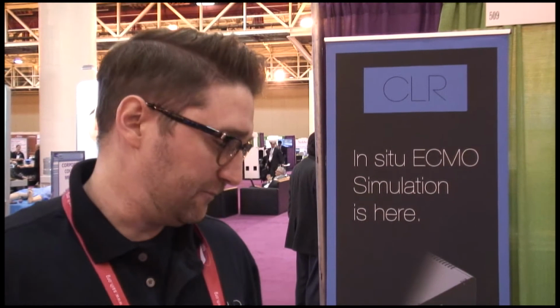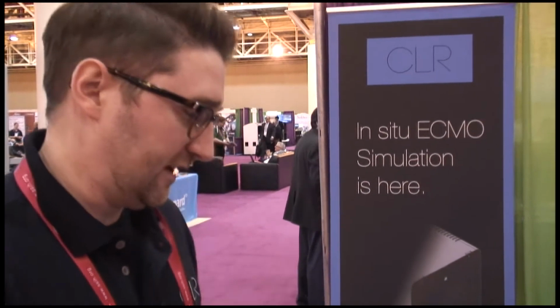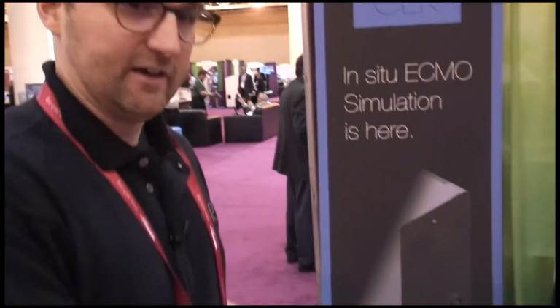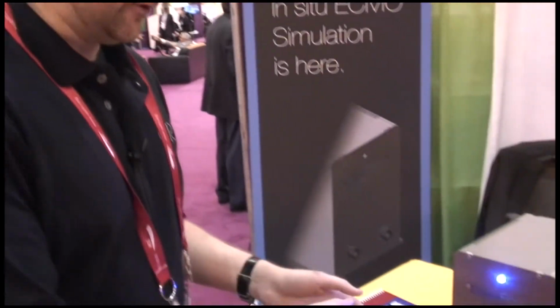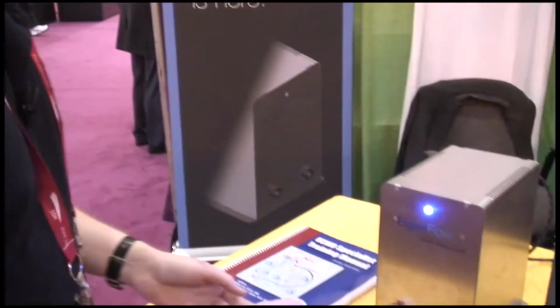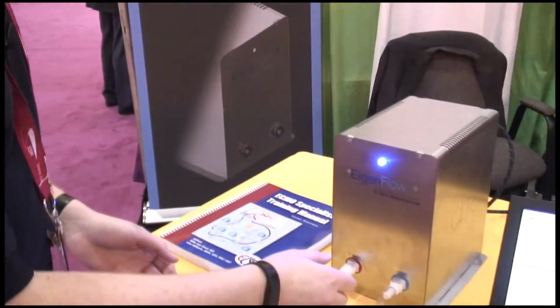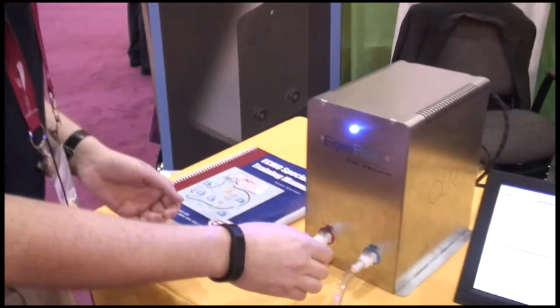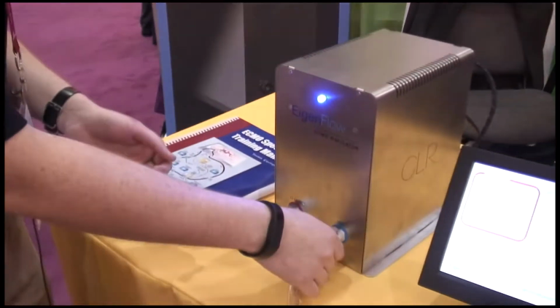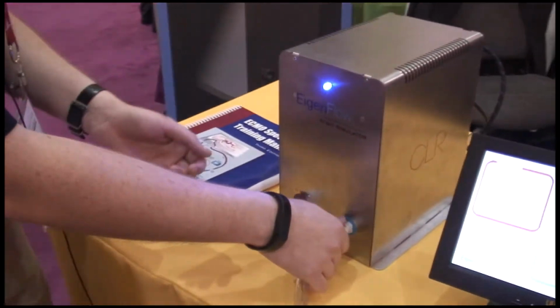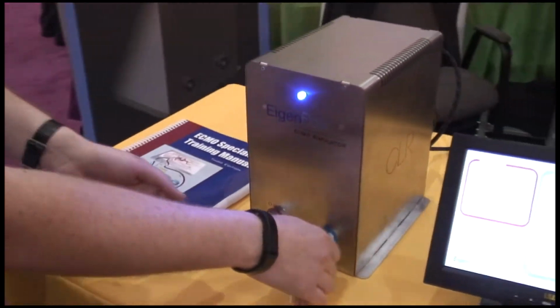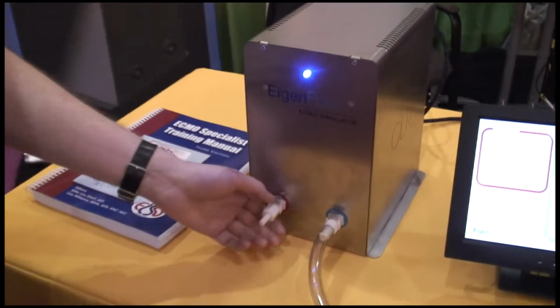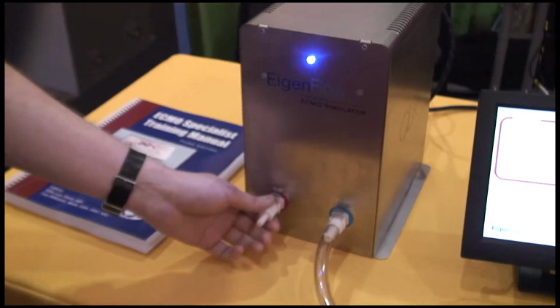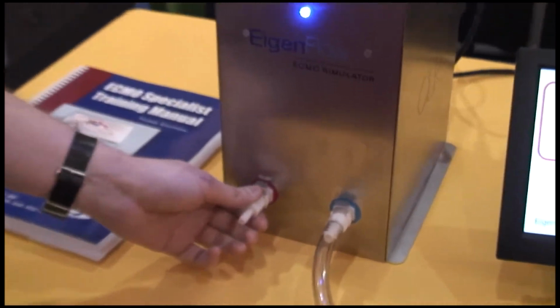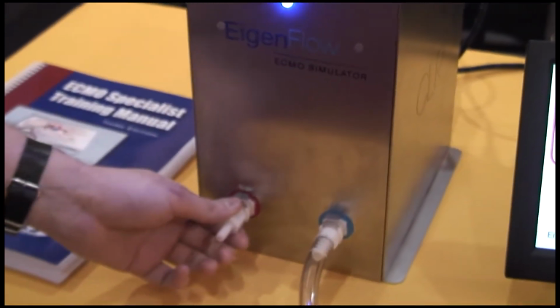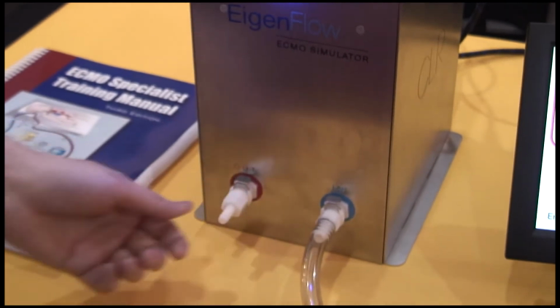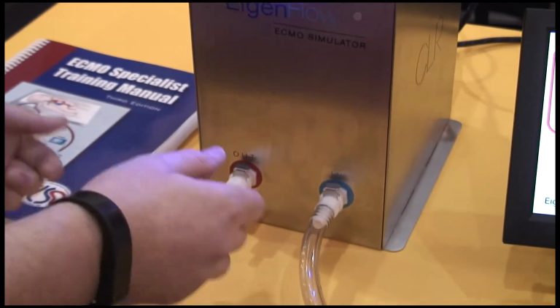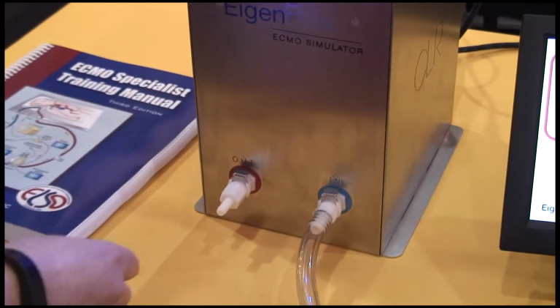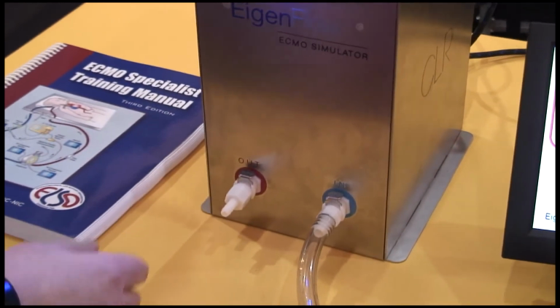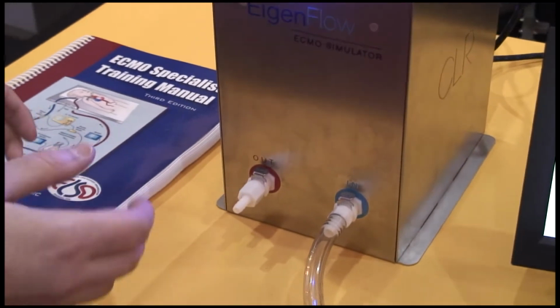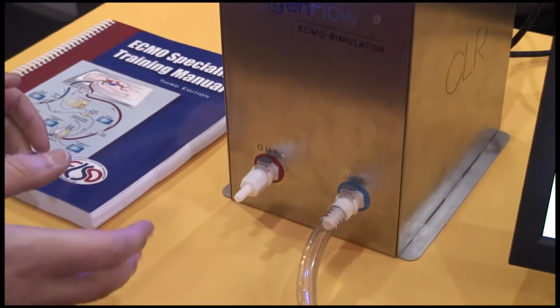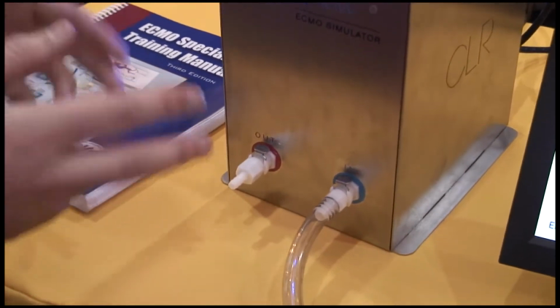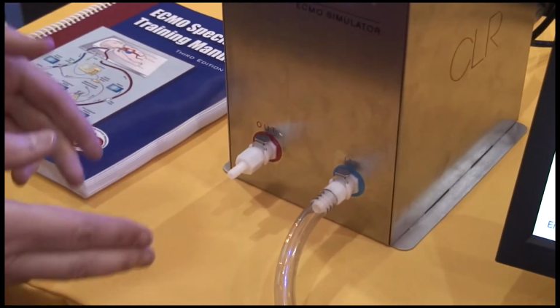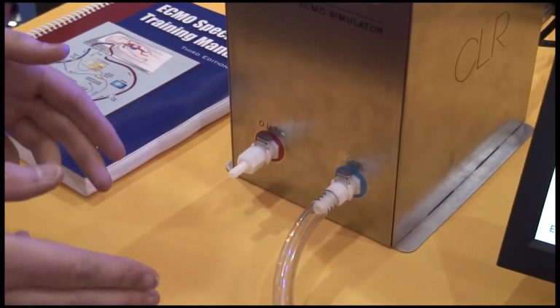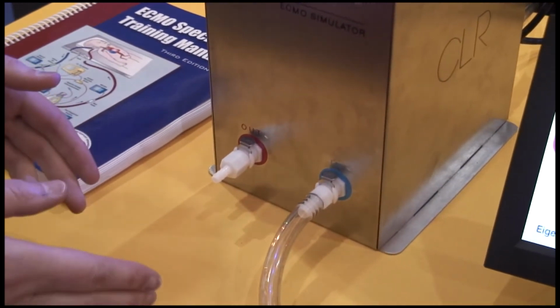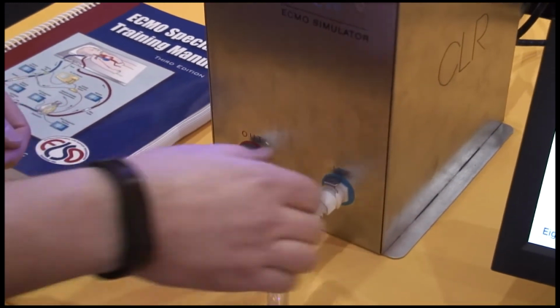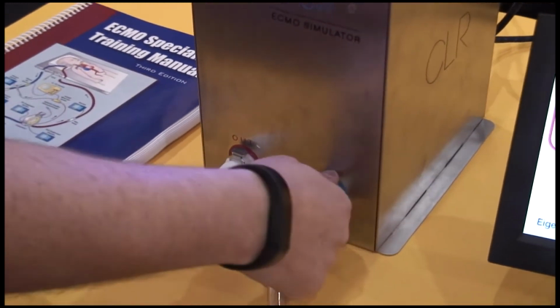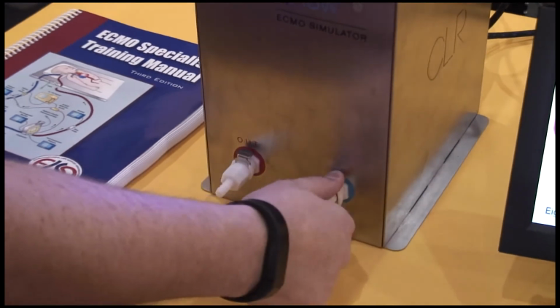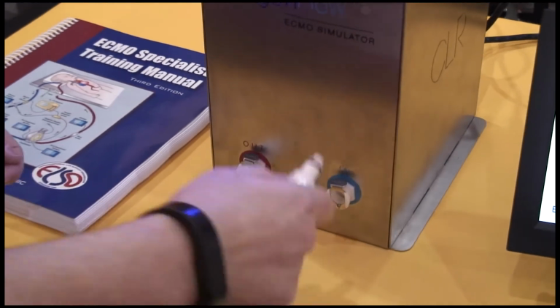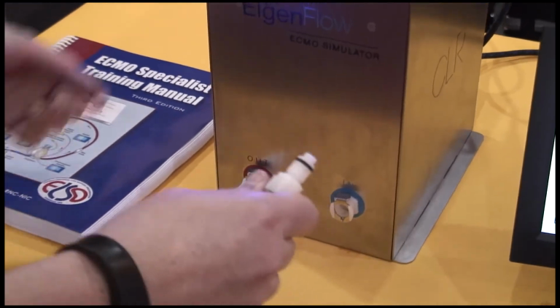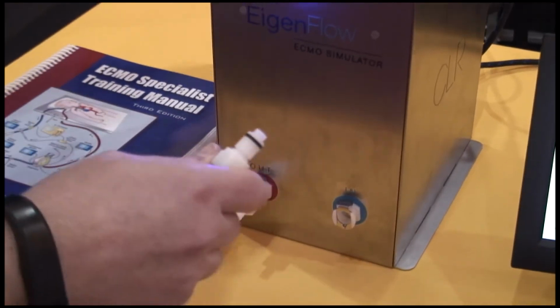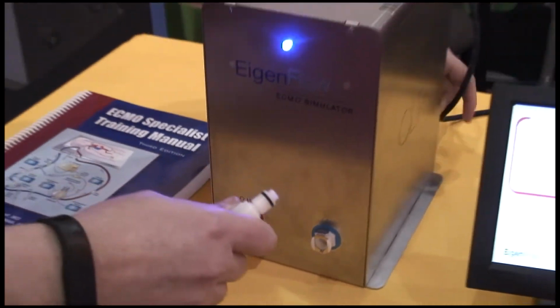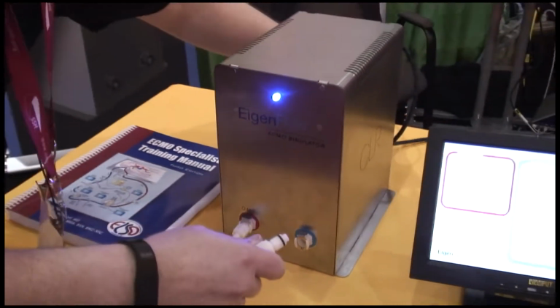If you look down here at the eigenflow, we've got a venous side and an arterial side marked by blue and red. What we would do is we would take the ECMO circuit, cut it into two different places, and then insert inline from the back.